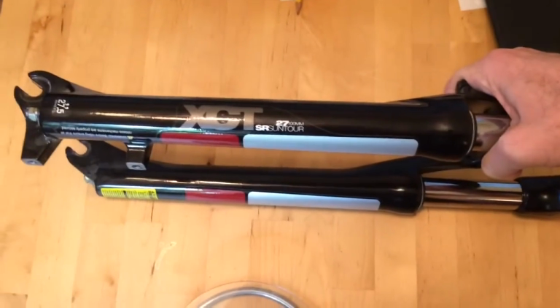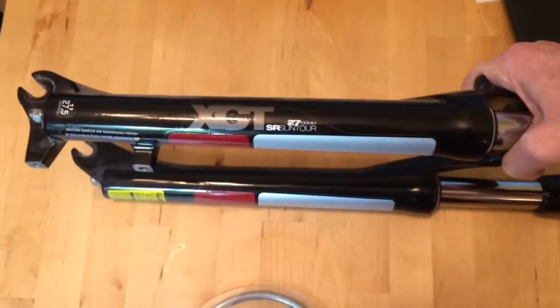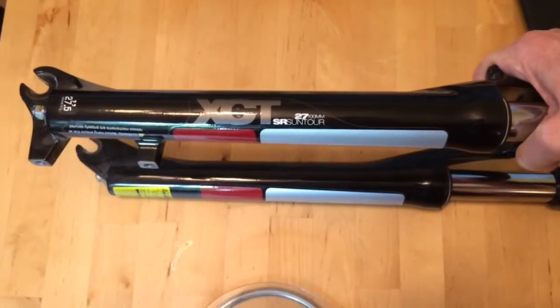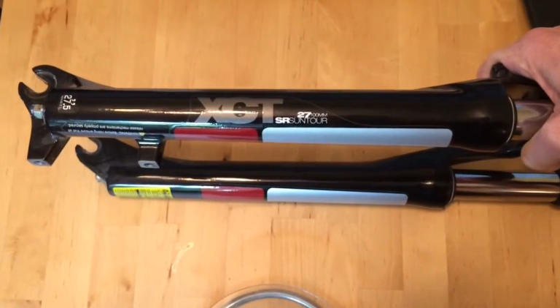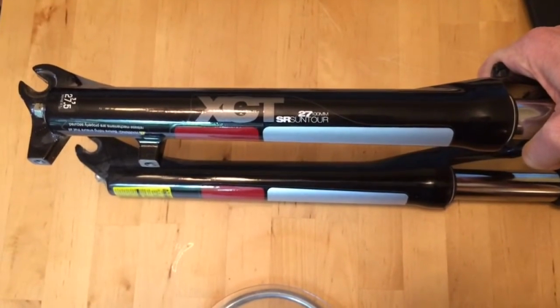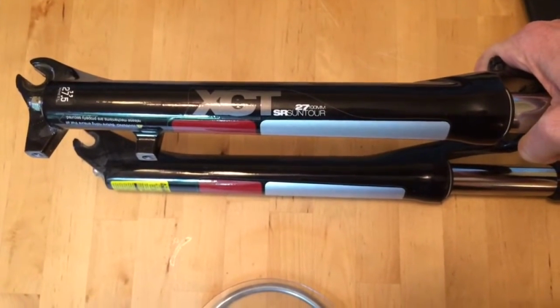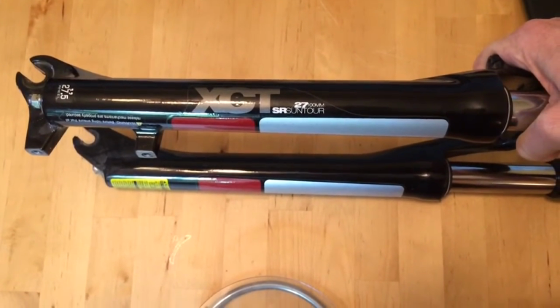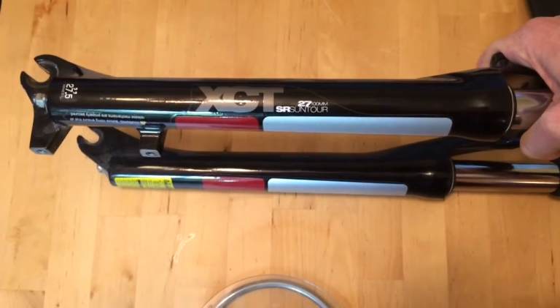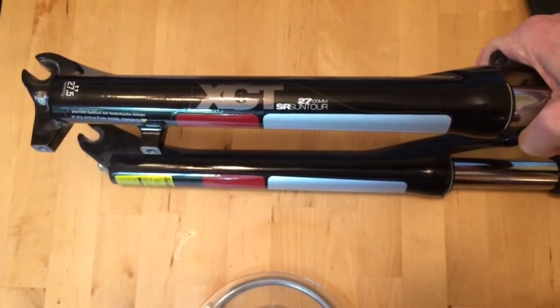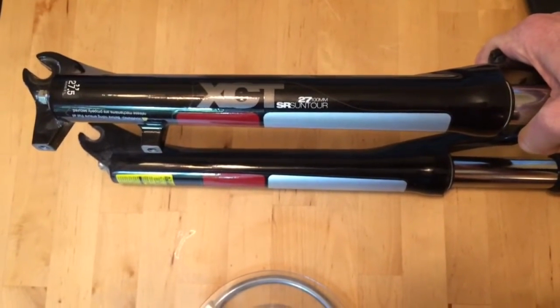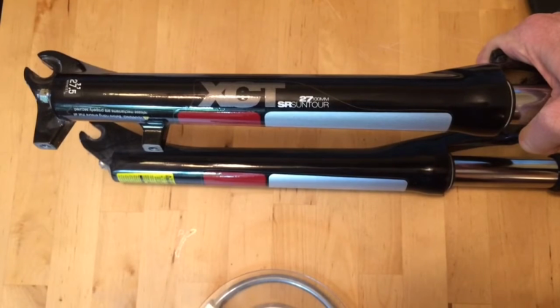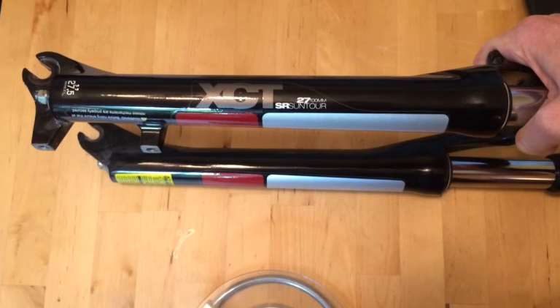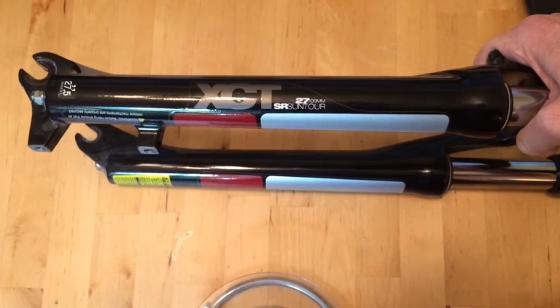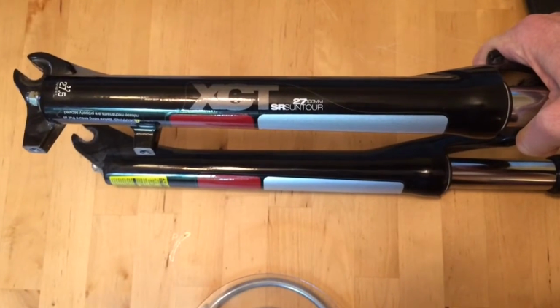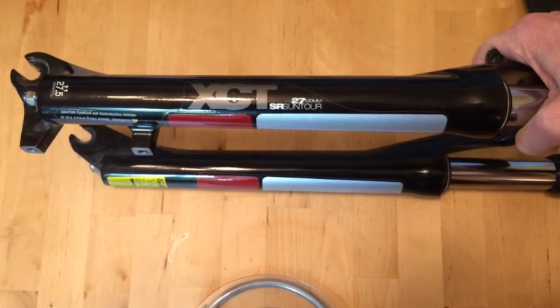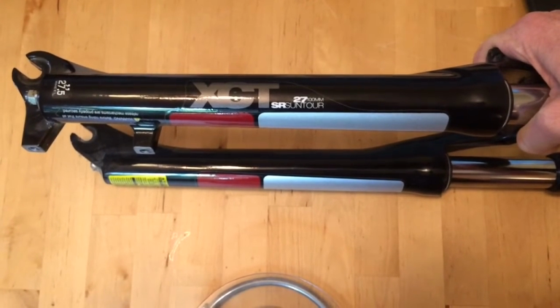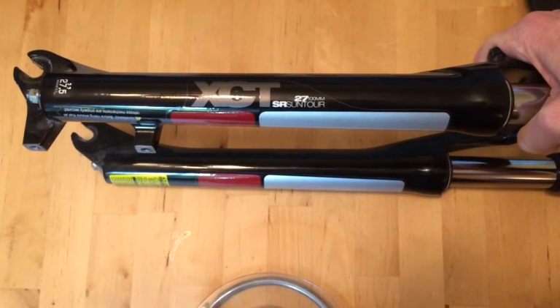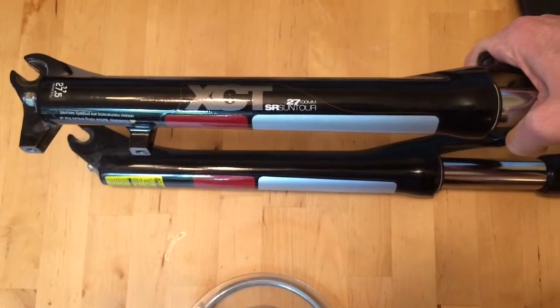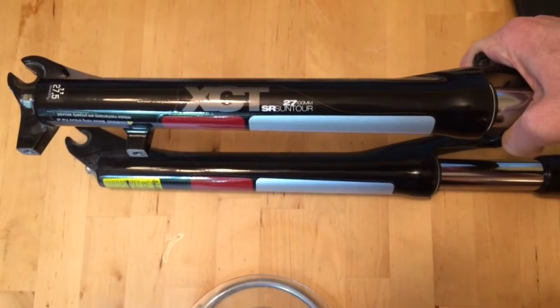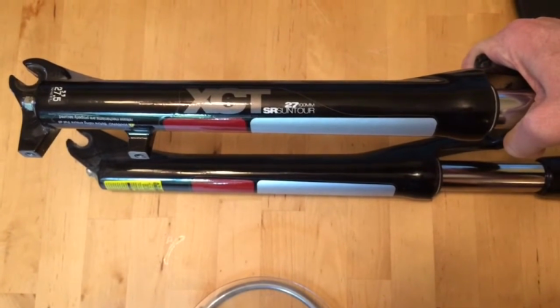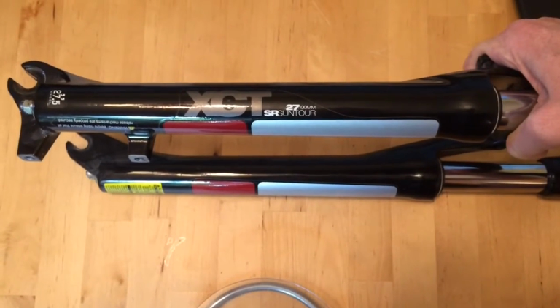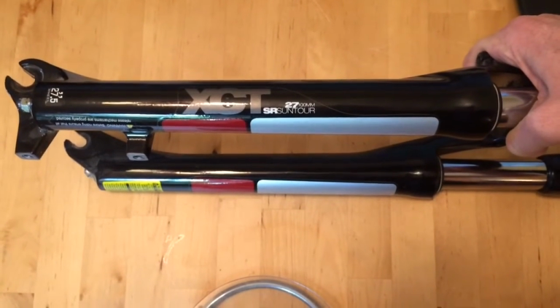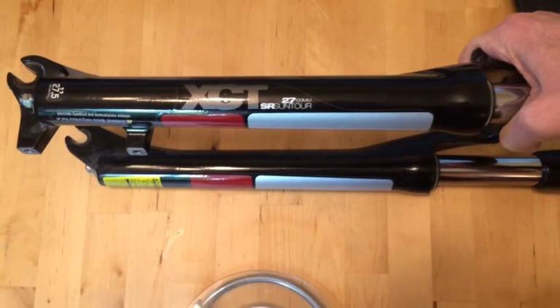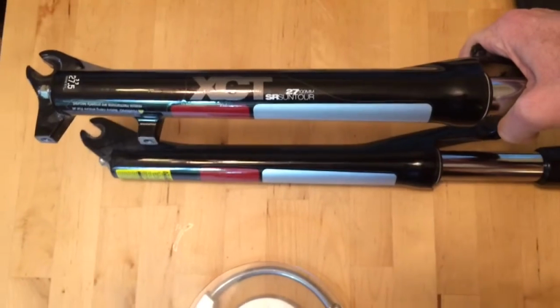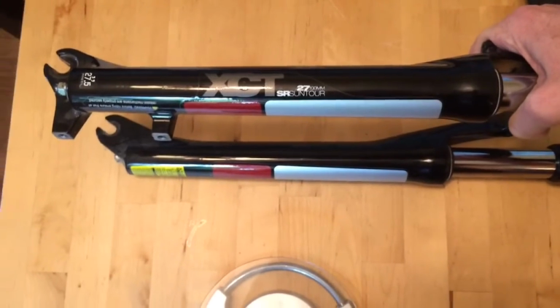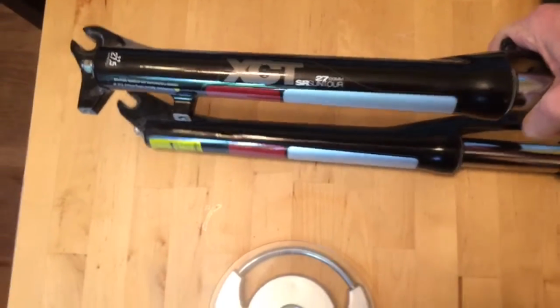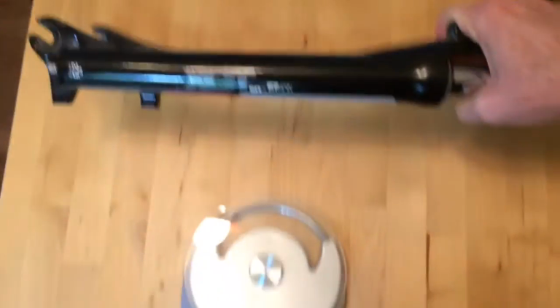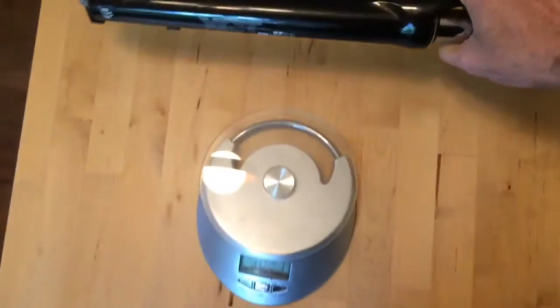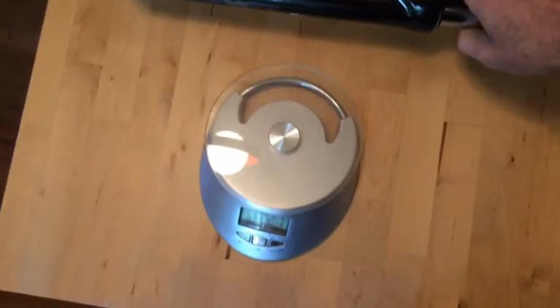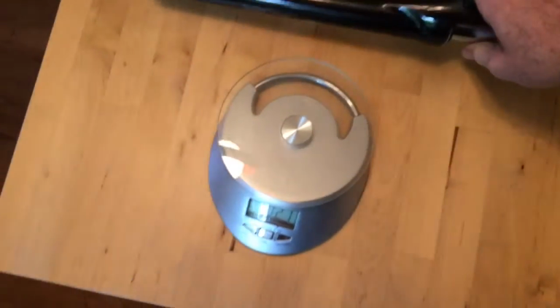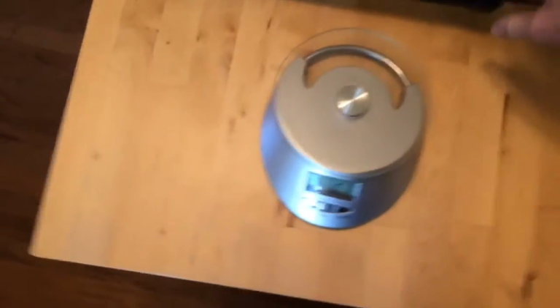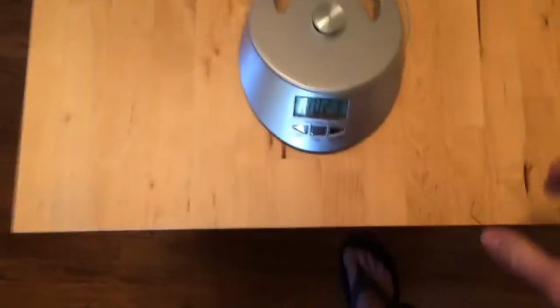How much does a Suntour XCT fork weigh? People say they're heavy — we're going to put it on the scale and find out exactly how heavy. This is a 27.5 inch bike version with 100mm of travel. So if you have a 26 it'll be a little lighter, if you have a 29 it'll be a little heavier.